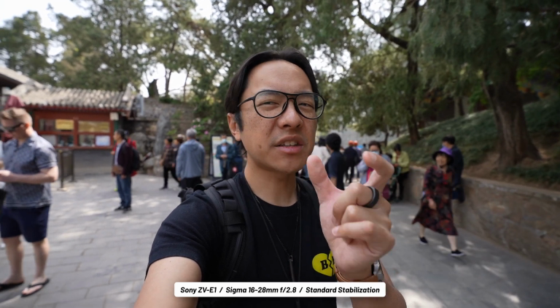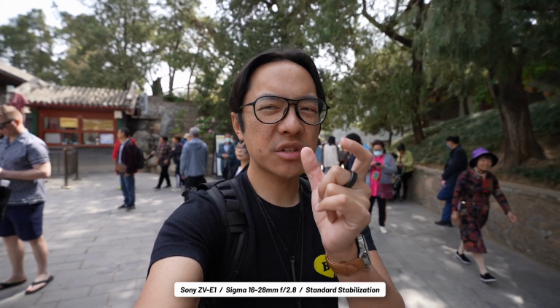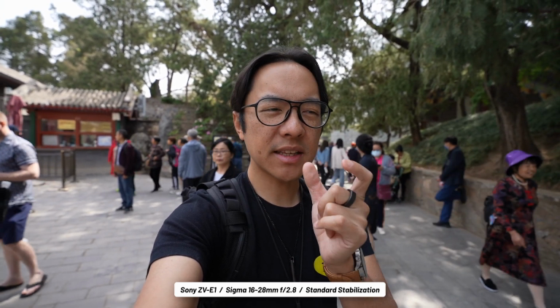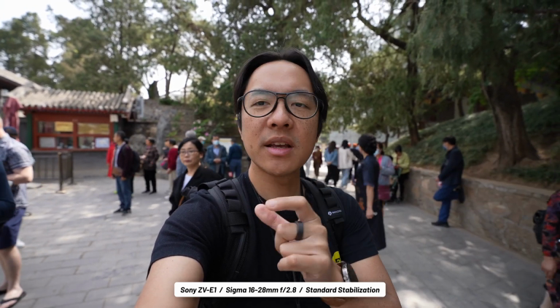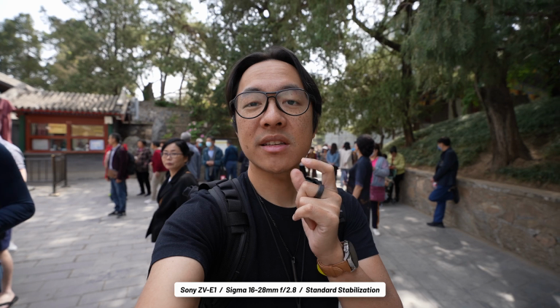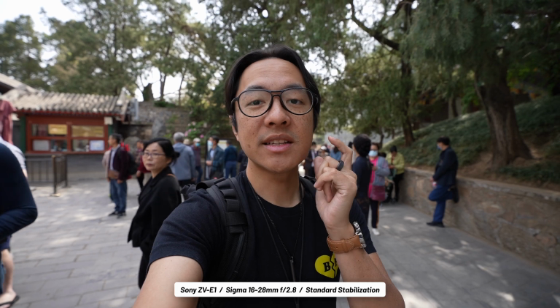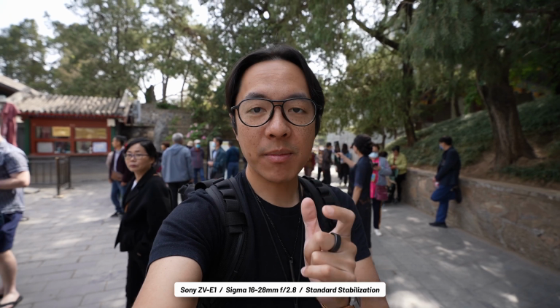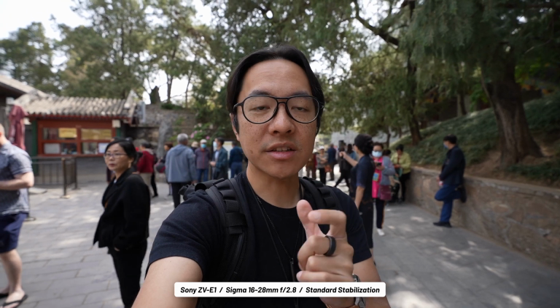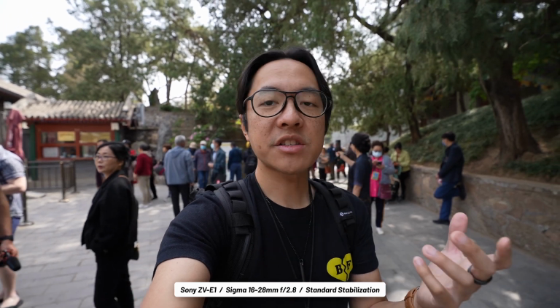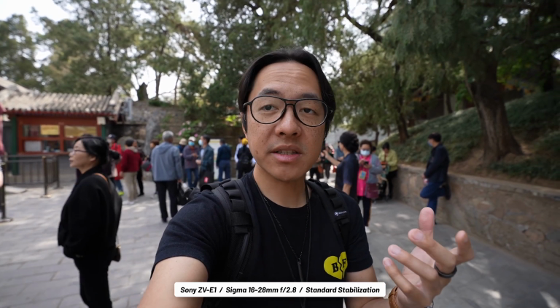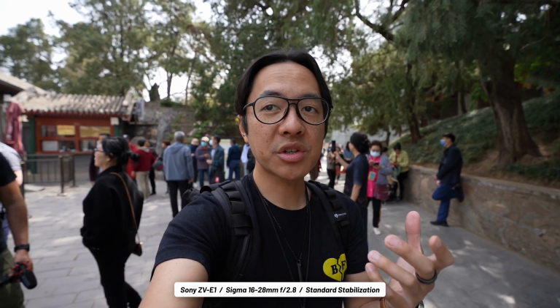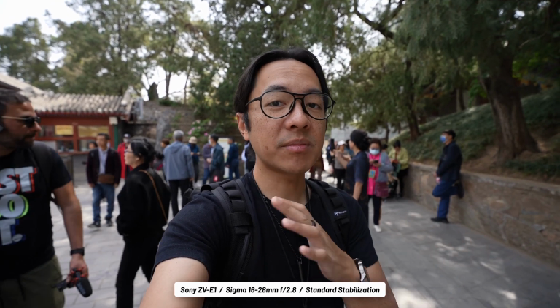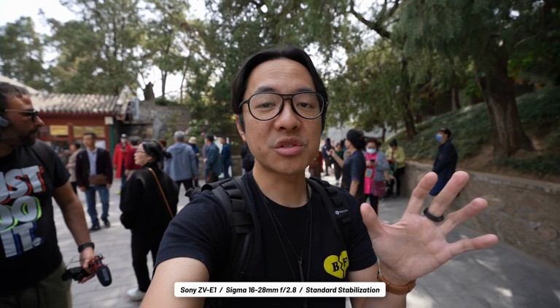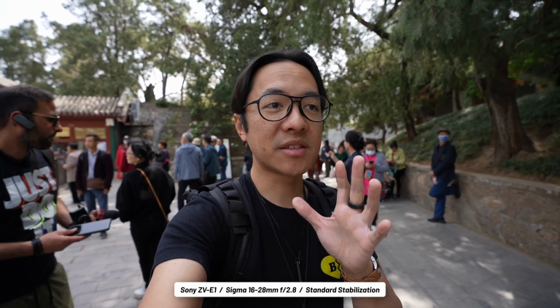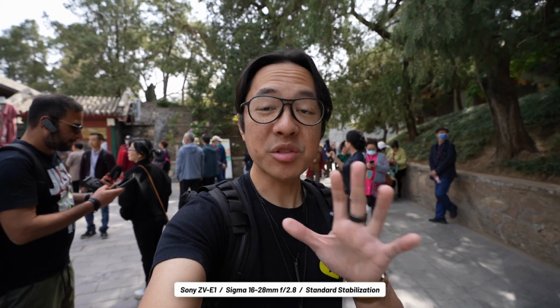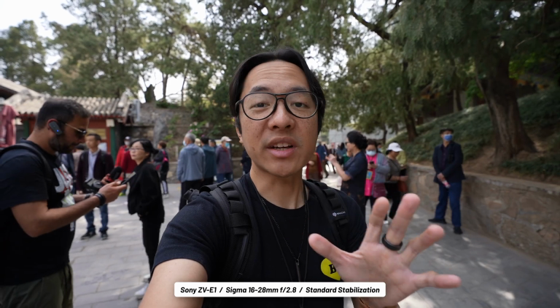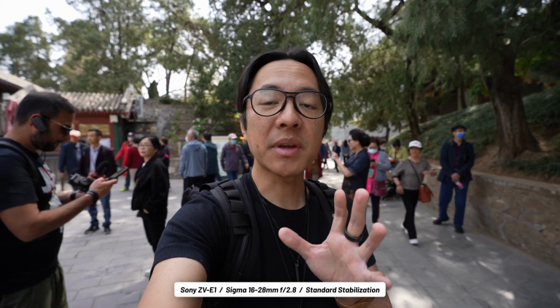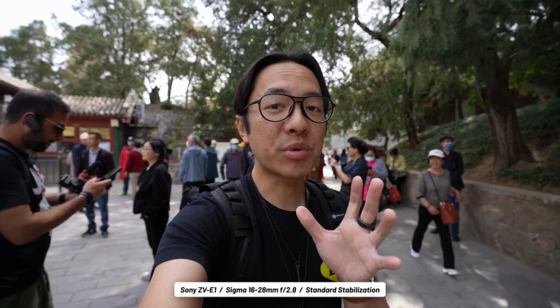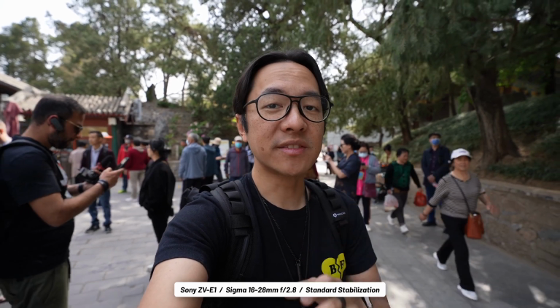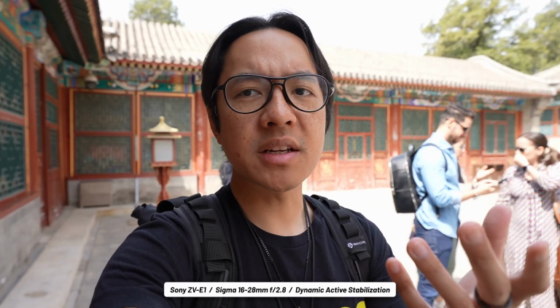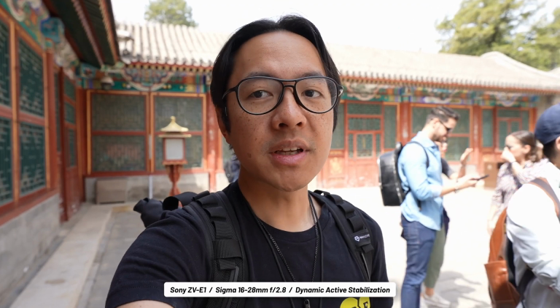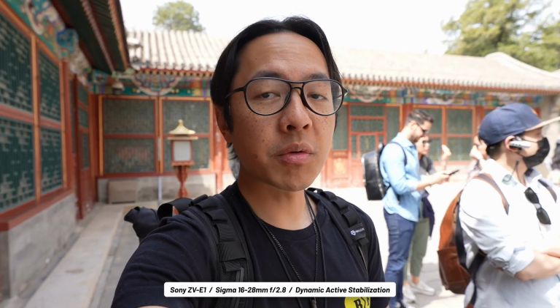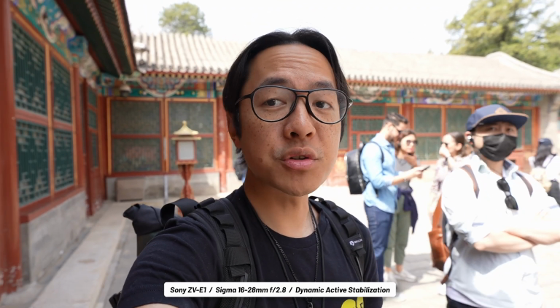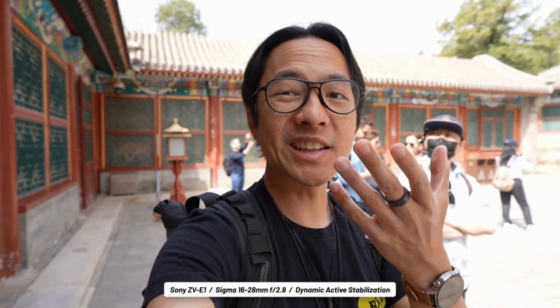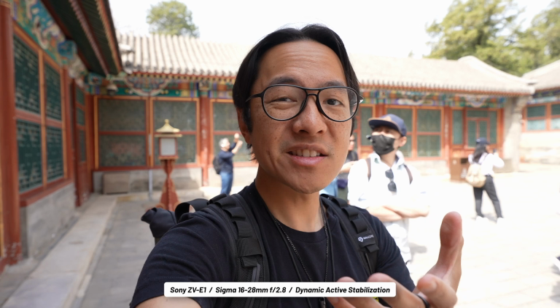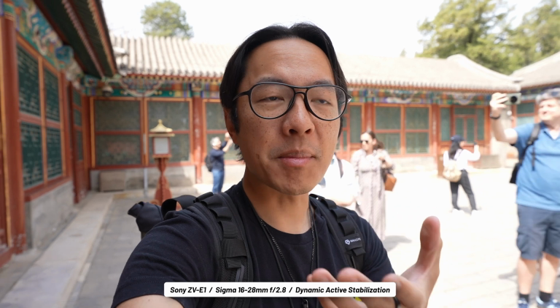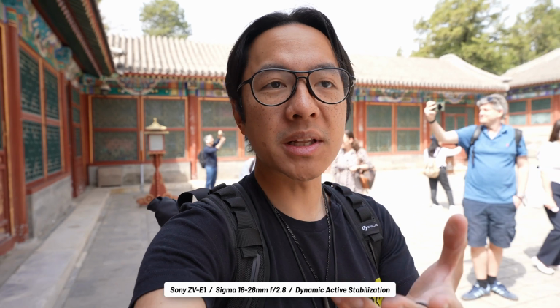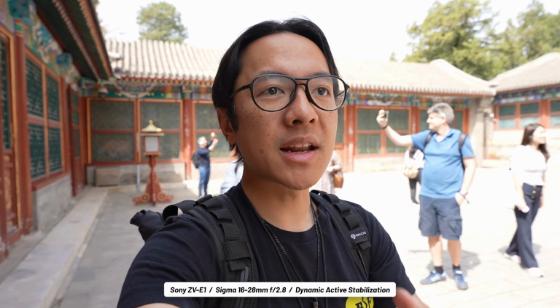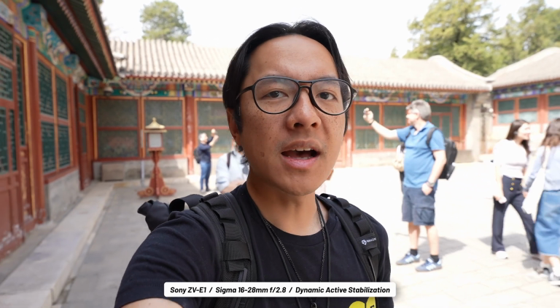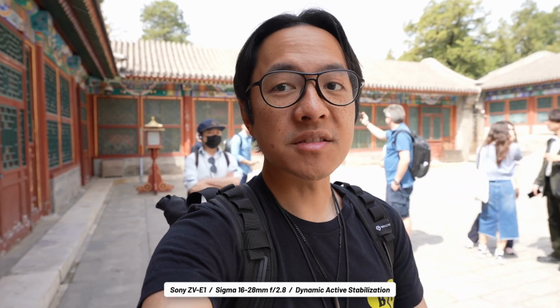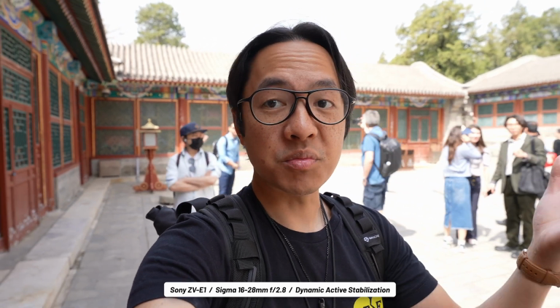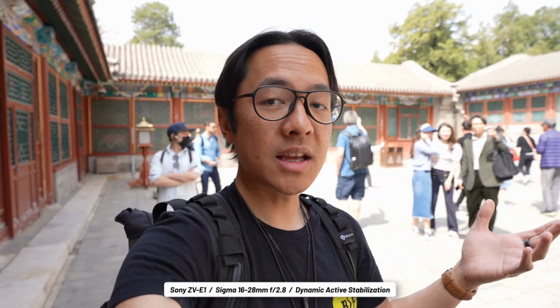Active comes in just a little bit, but the dynamic active — that's where the best stabilization comes in, and it's really good. I have to admit, it is pretty good. Here's a great example: I'm walking around right now just holding my Sigma lens, and it's really stable.